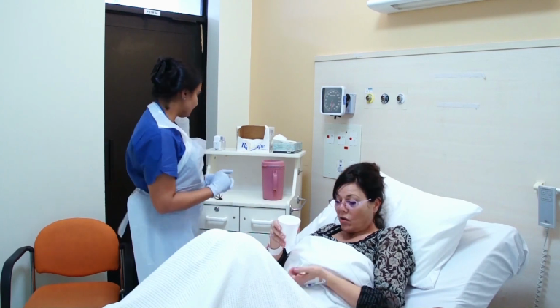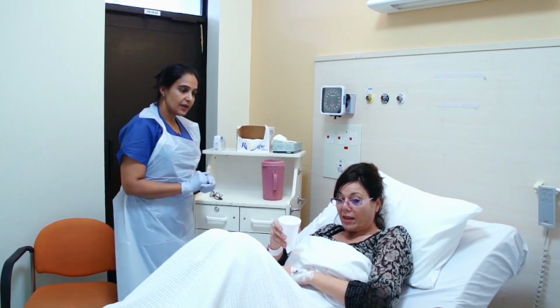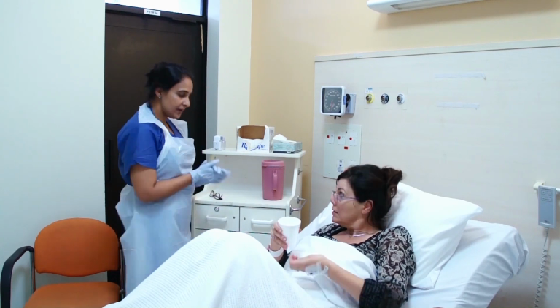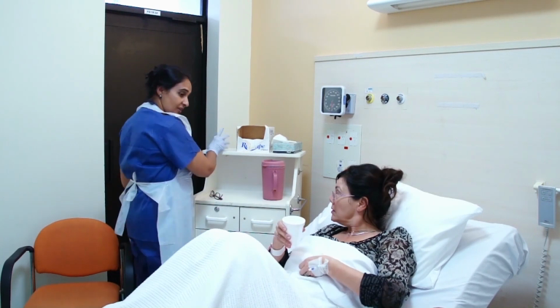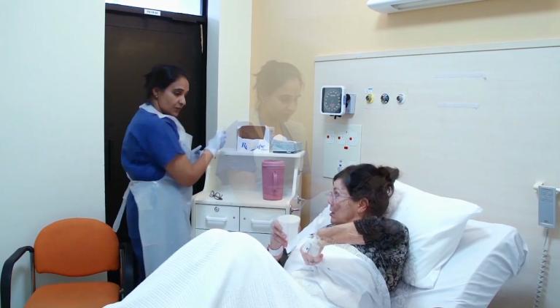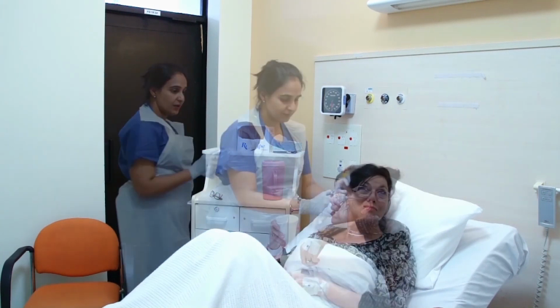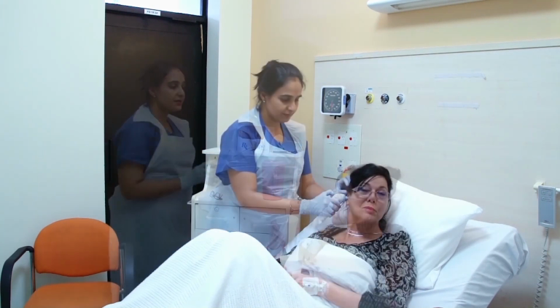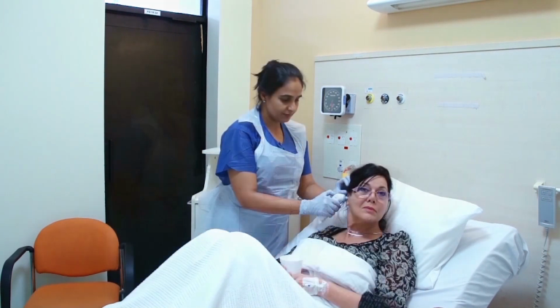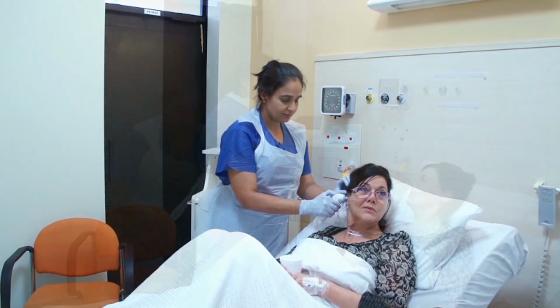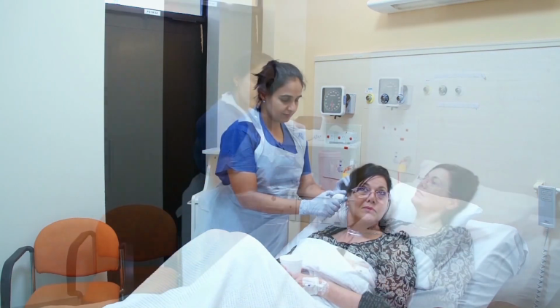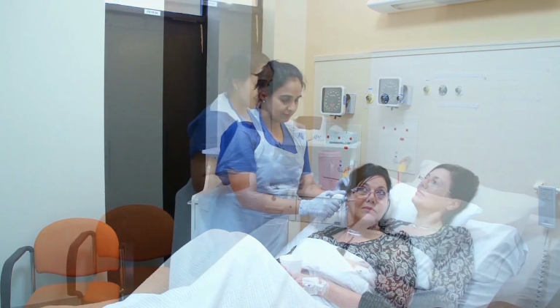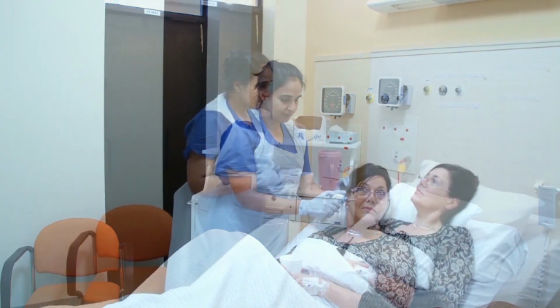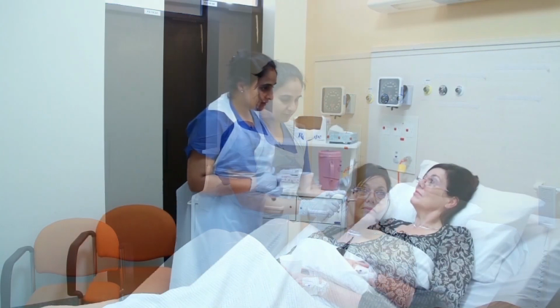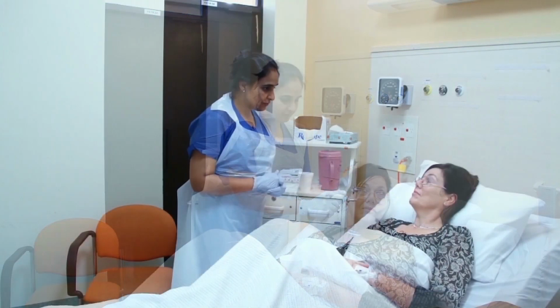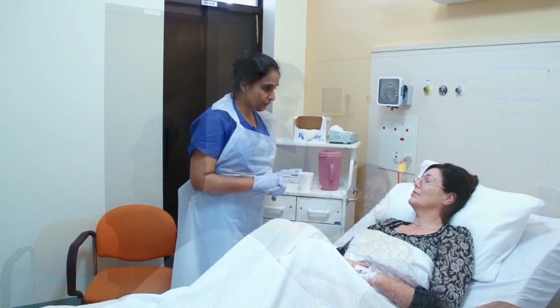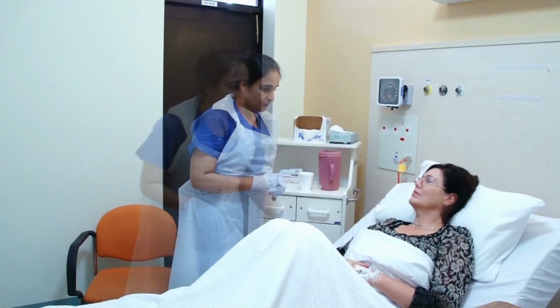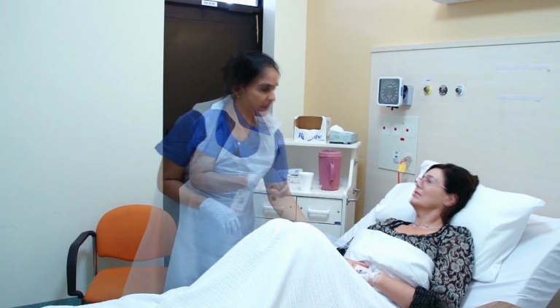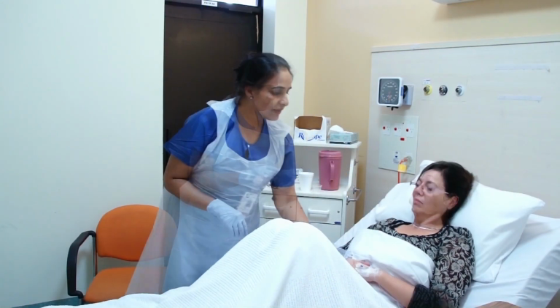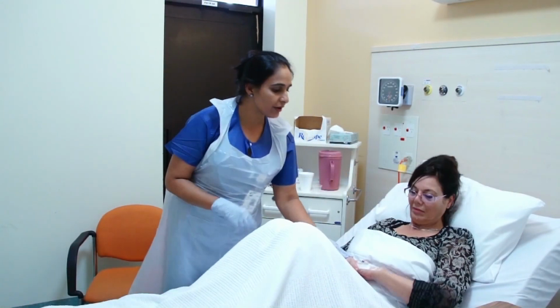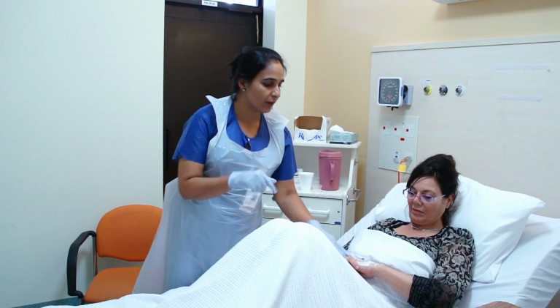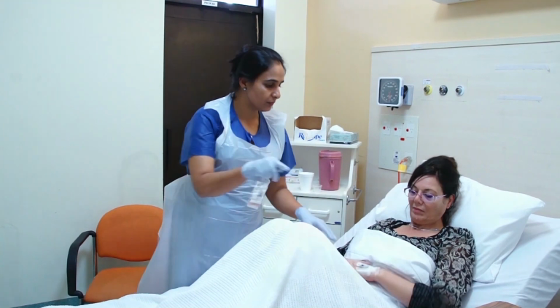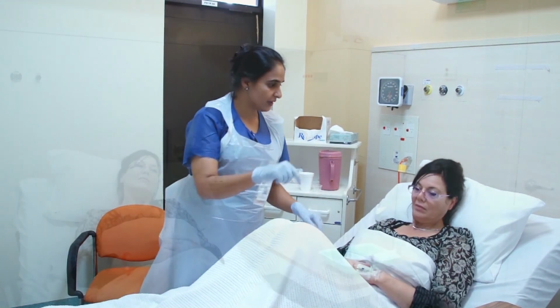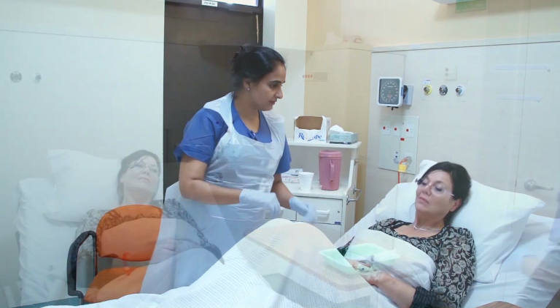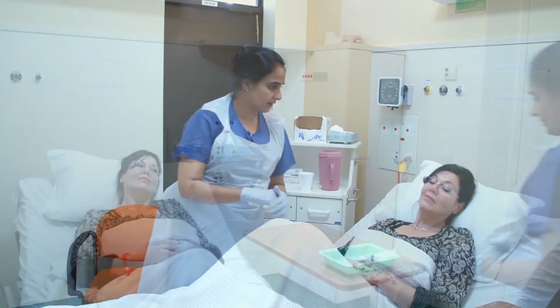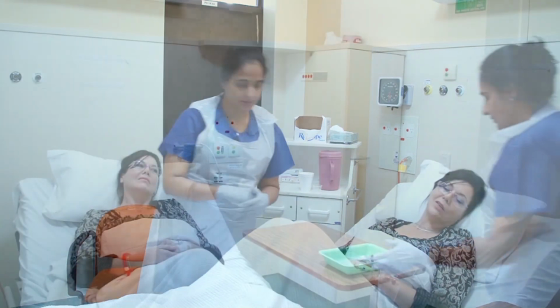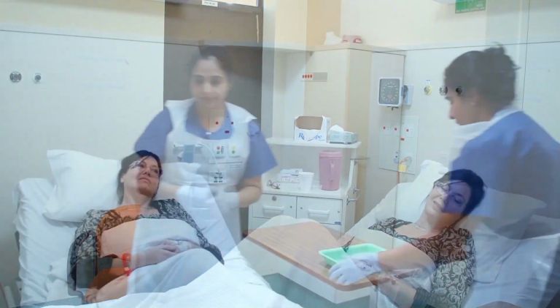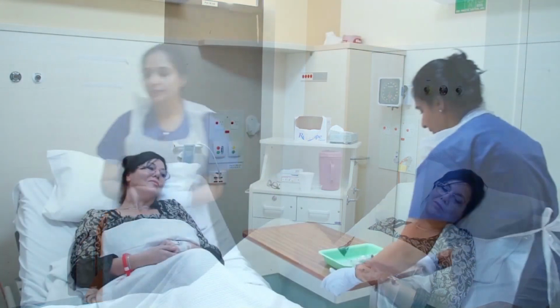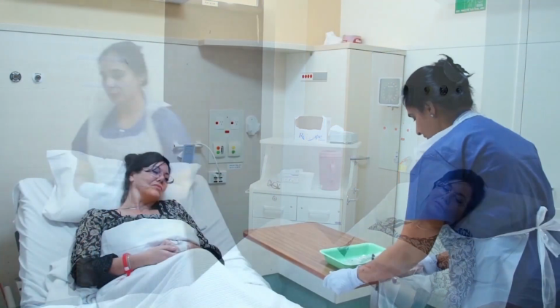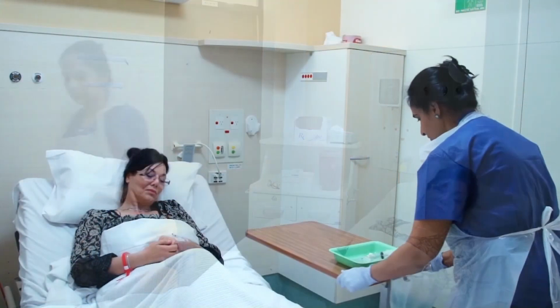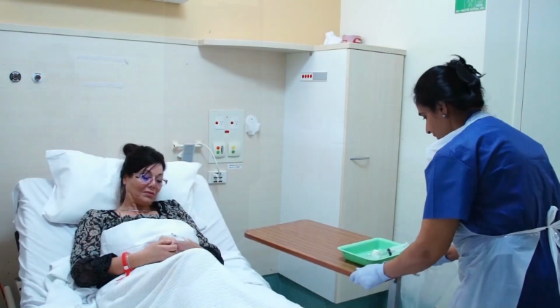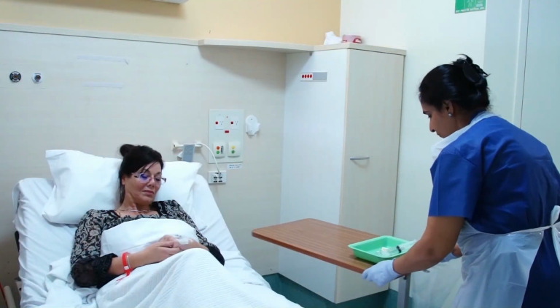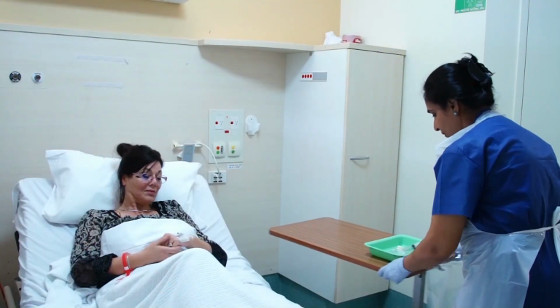If the nurse is needing to touch the patient, she should clean her hands with an alcohol-based rub, which should be available inside the patient's room.